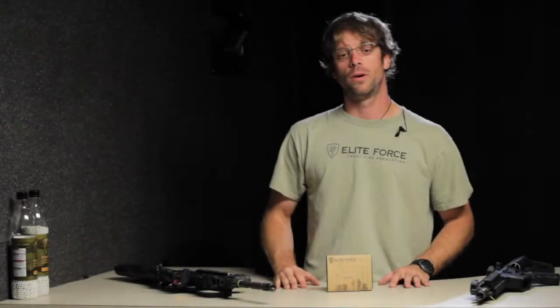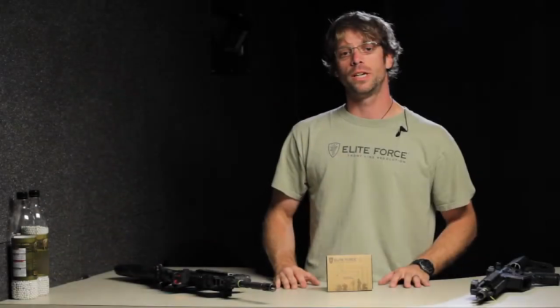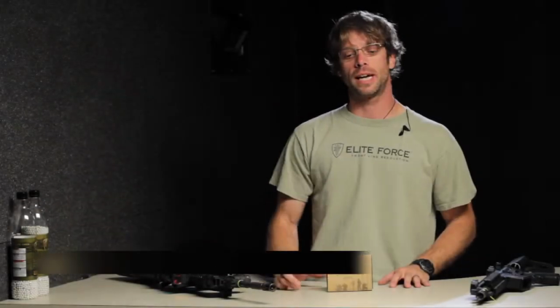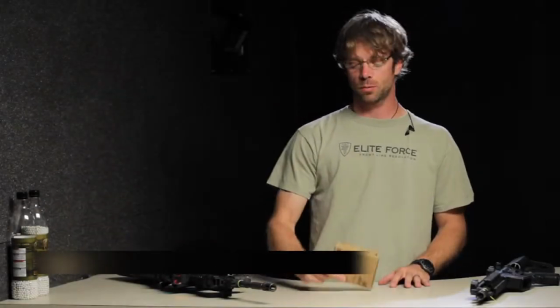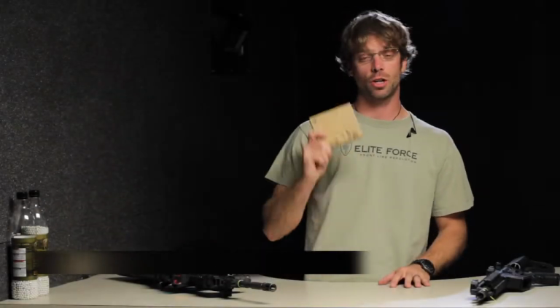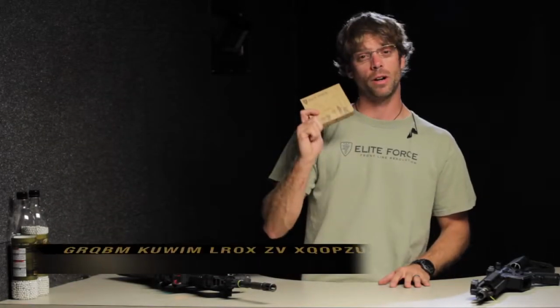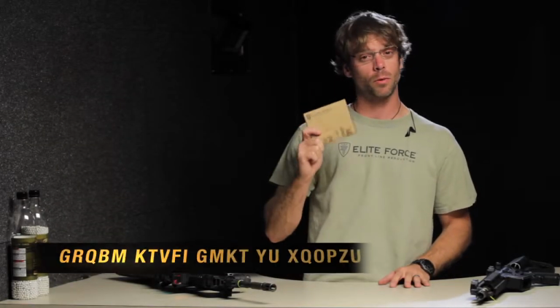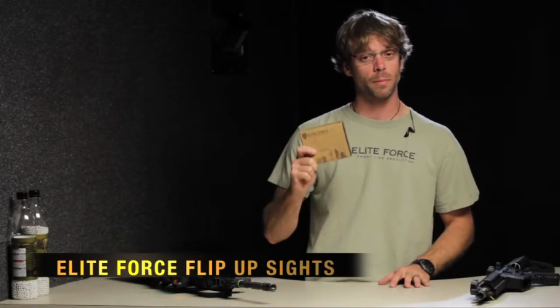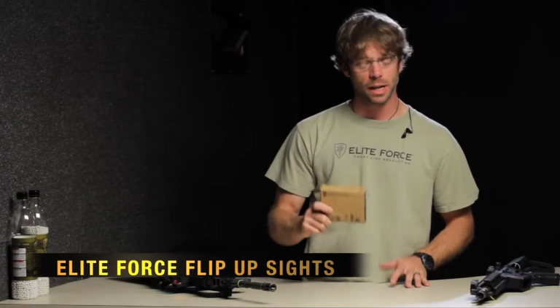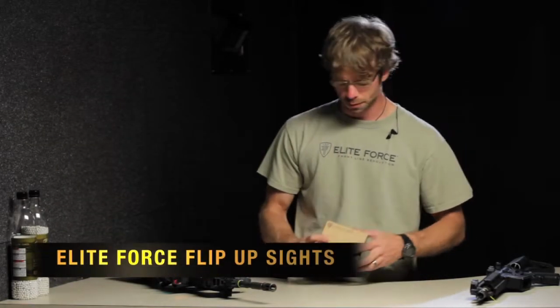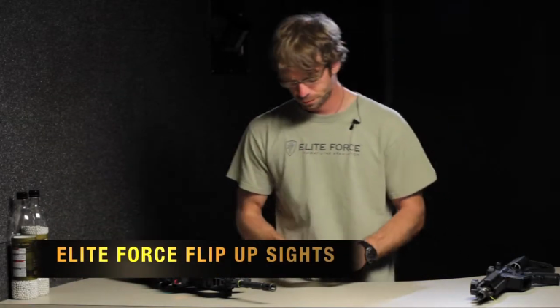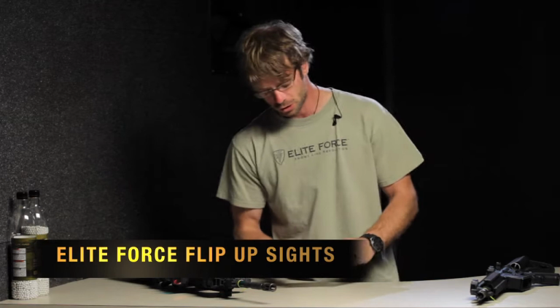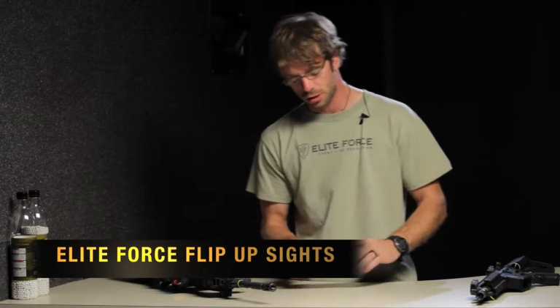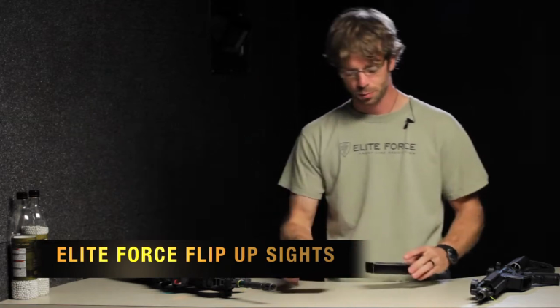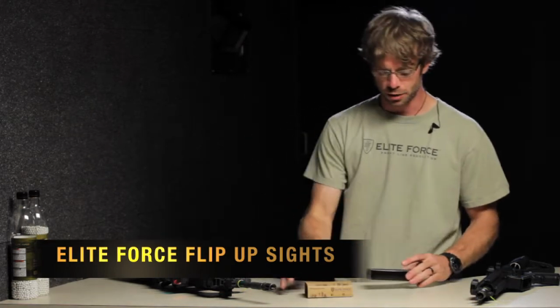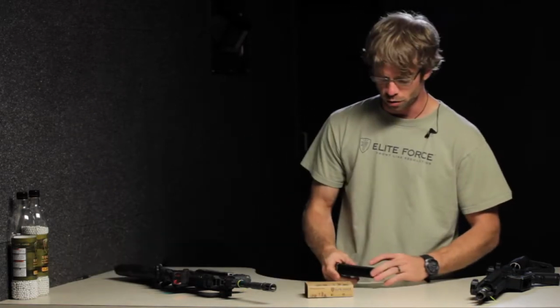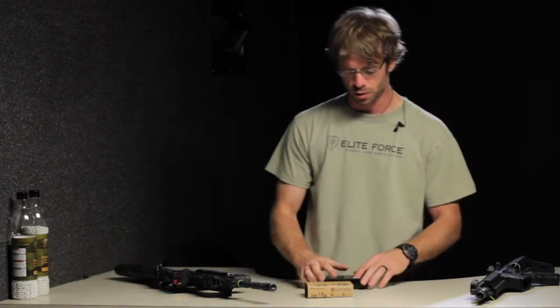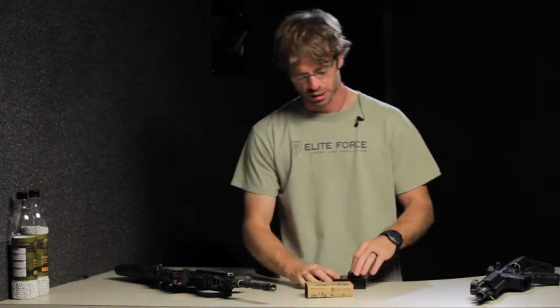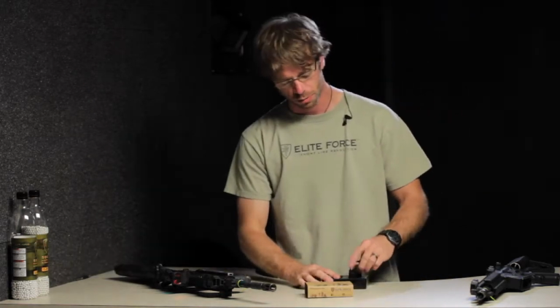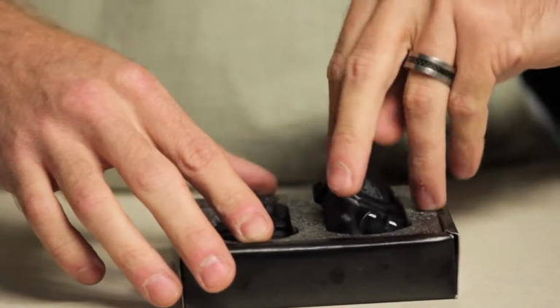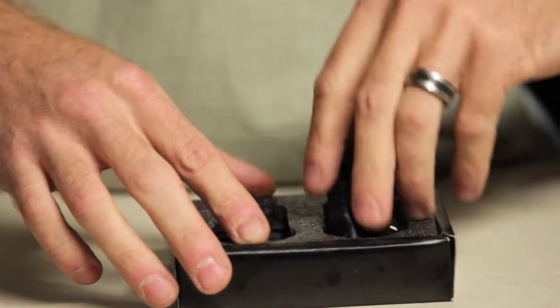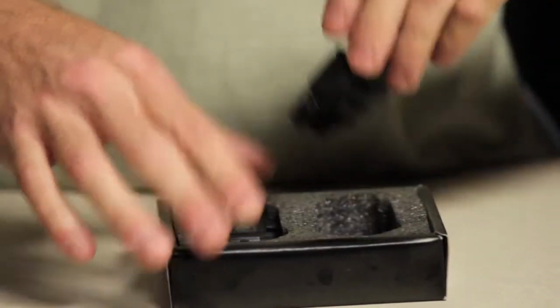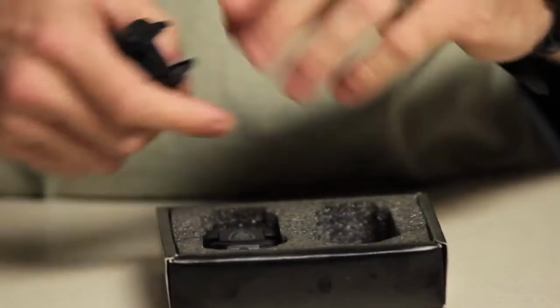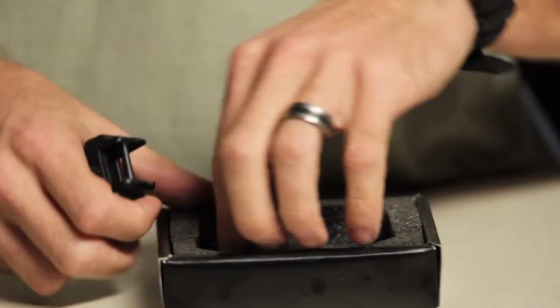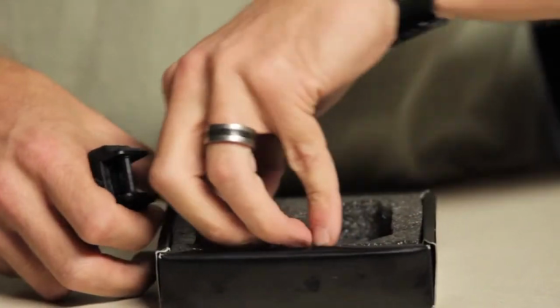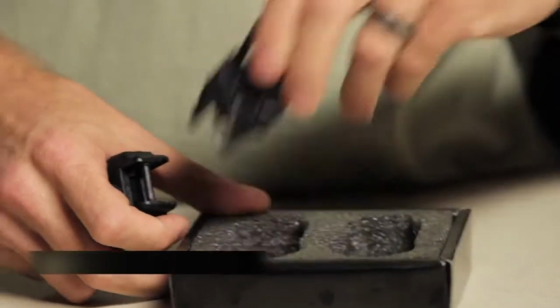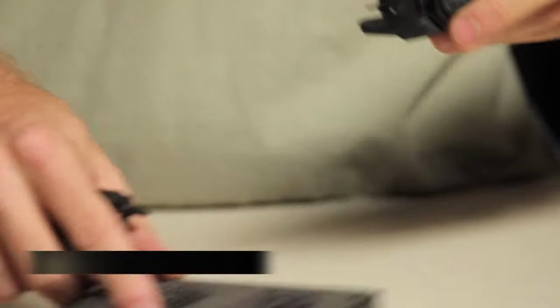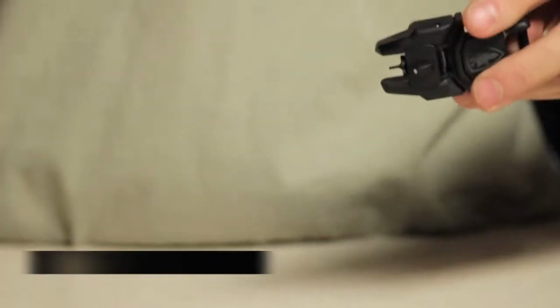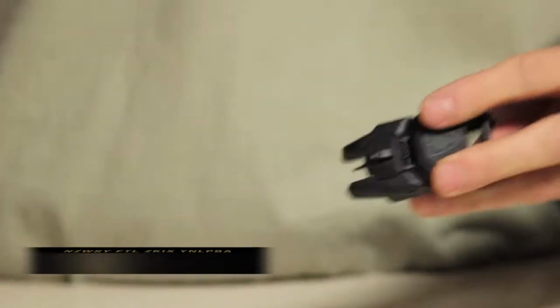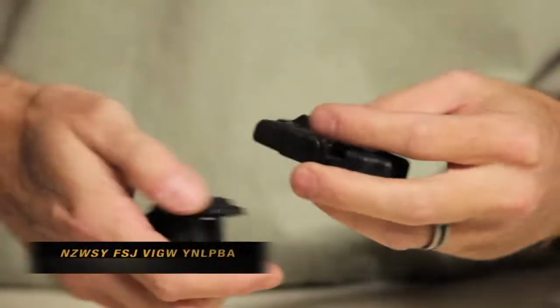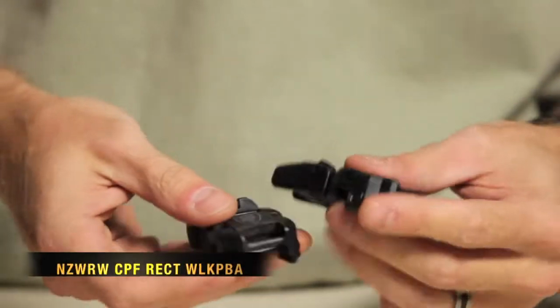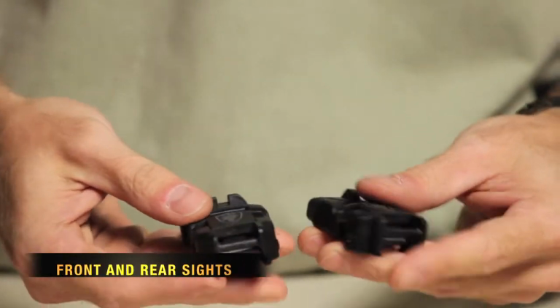In the range today guys, I want to talk to you about our Elite Force Flip Up Sights. These are Elite Force branded, so they do come with a 60 day replacement warranty. Sold in a box set, so you'll get a front and rear.